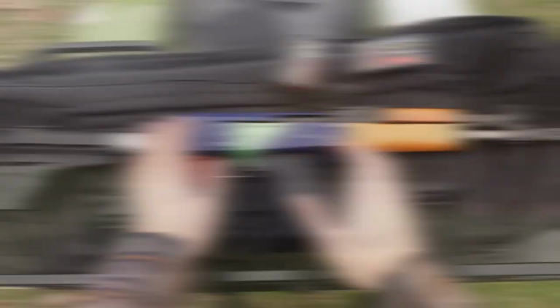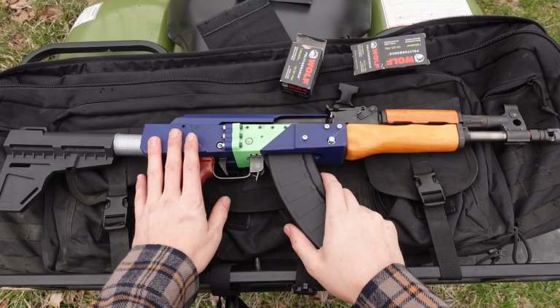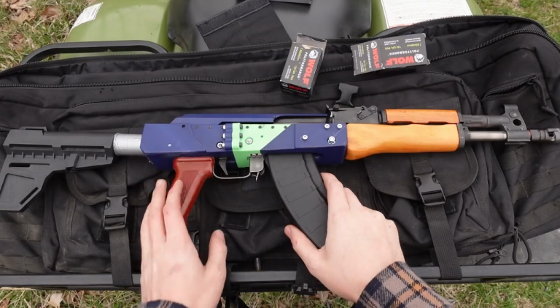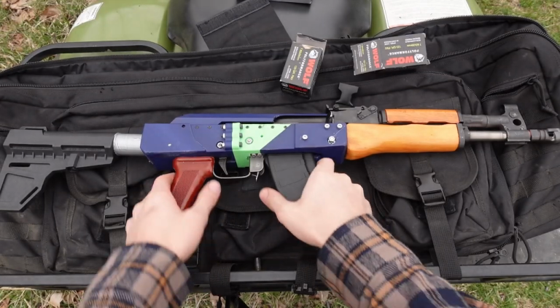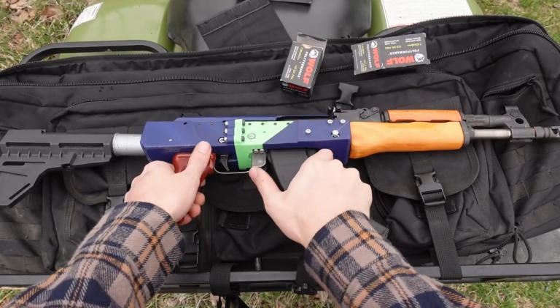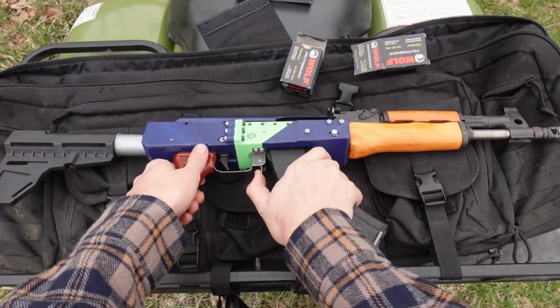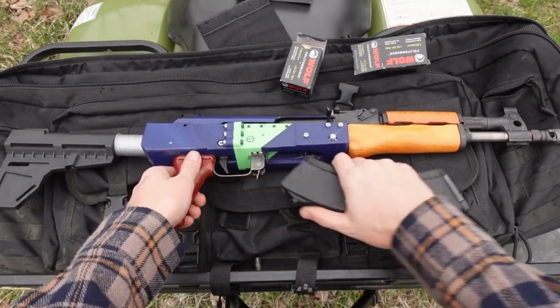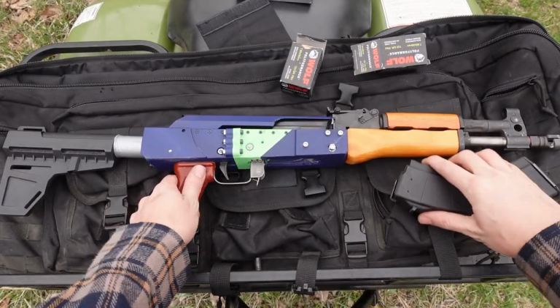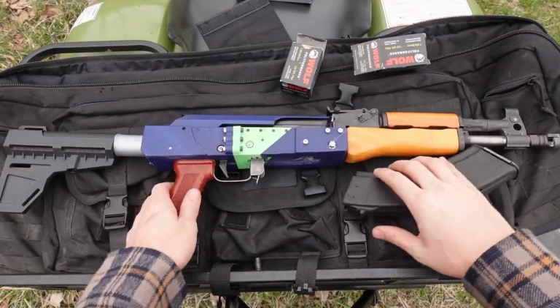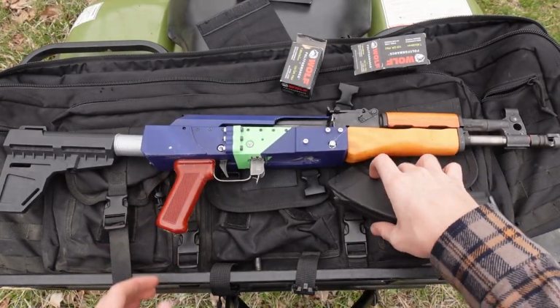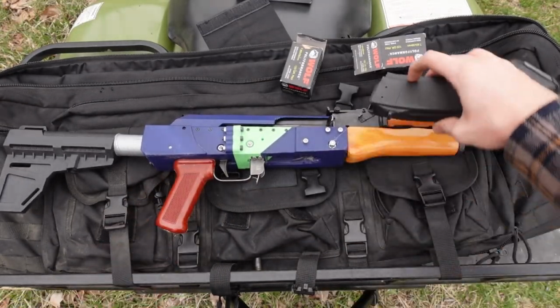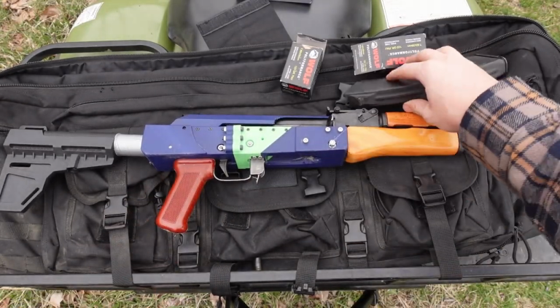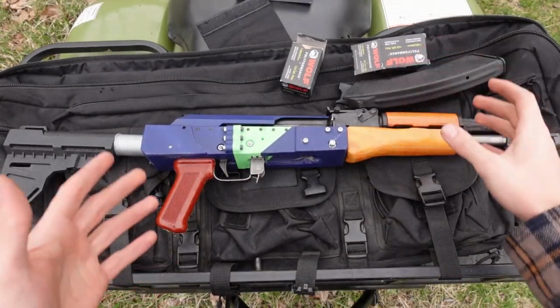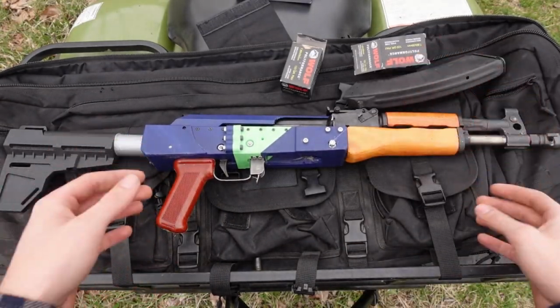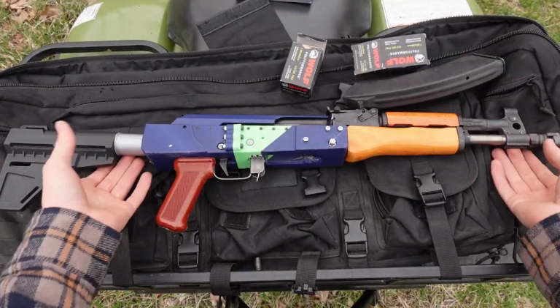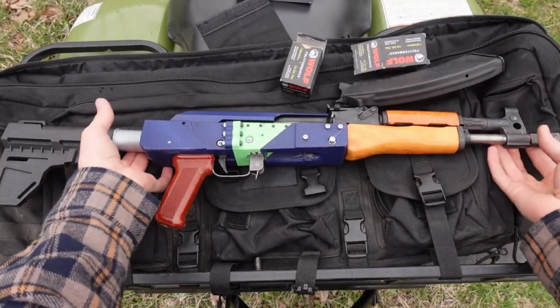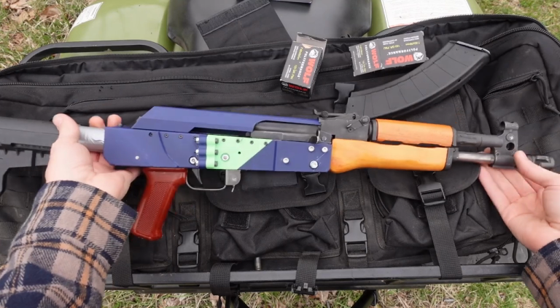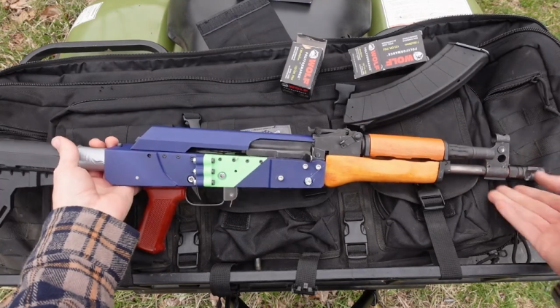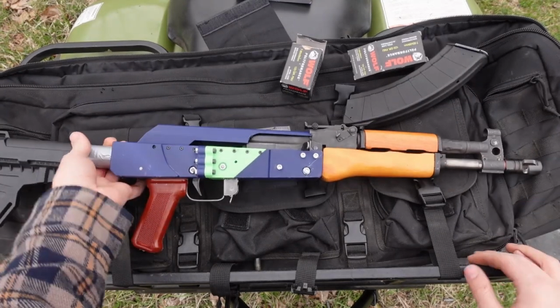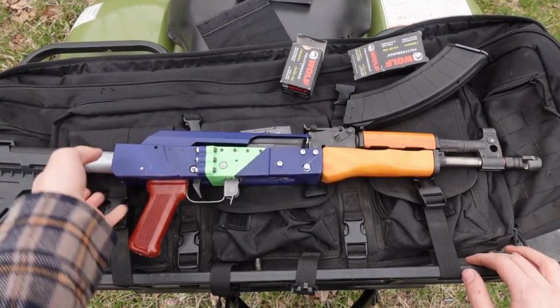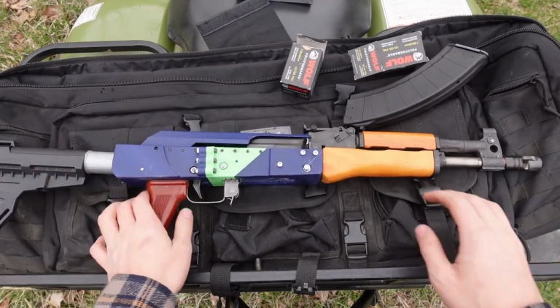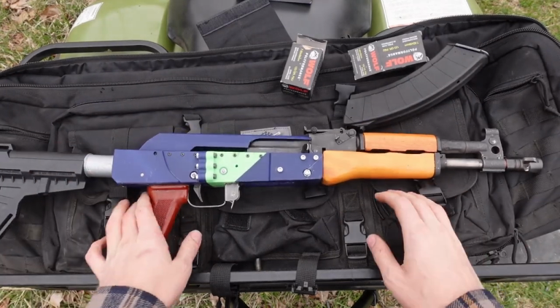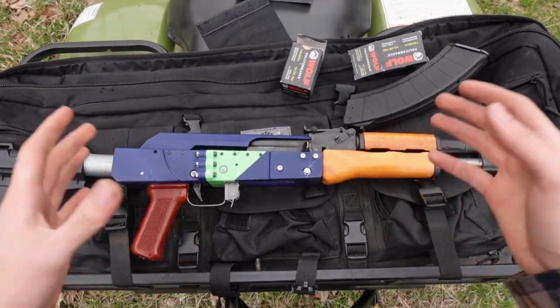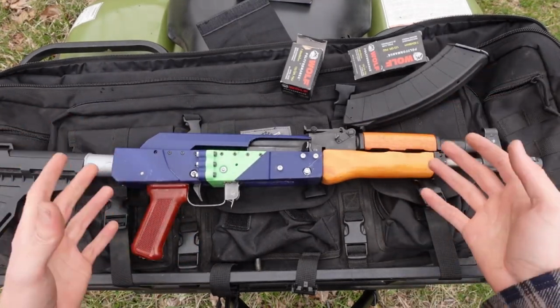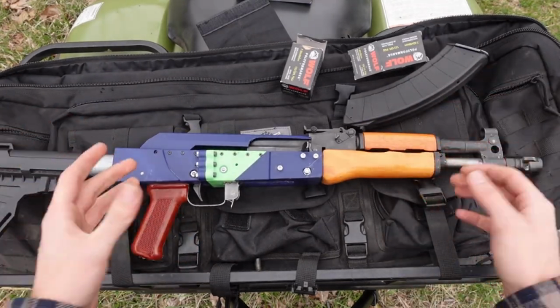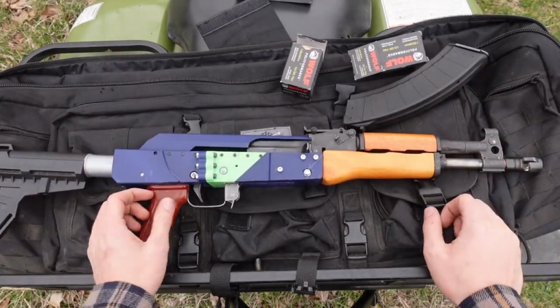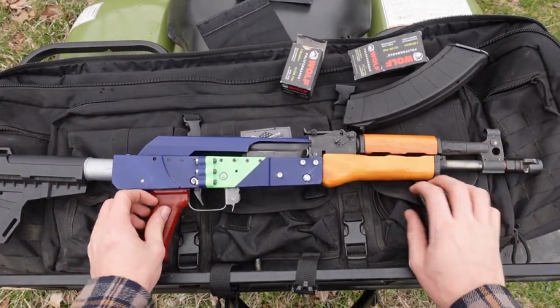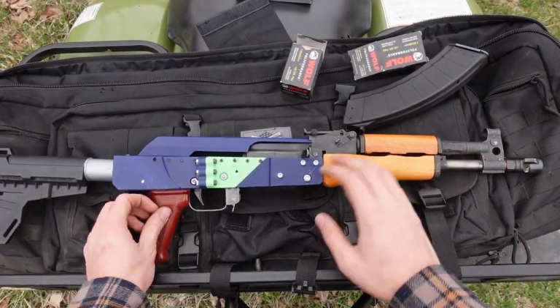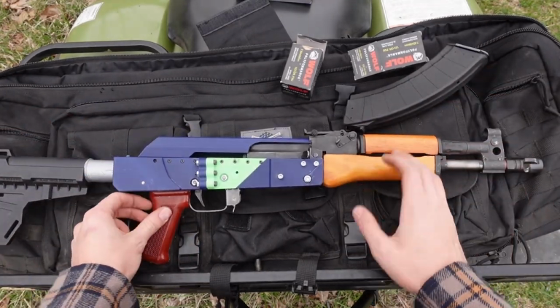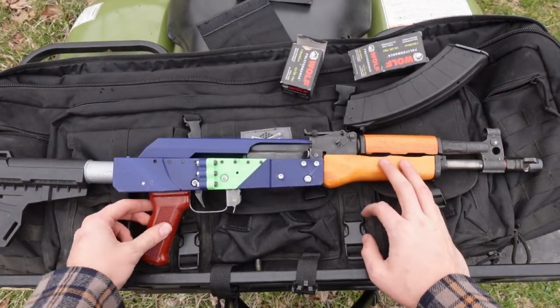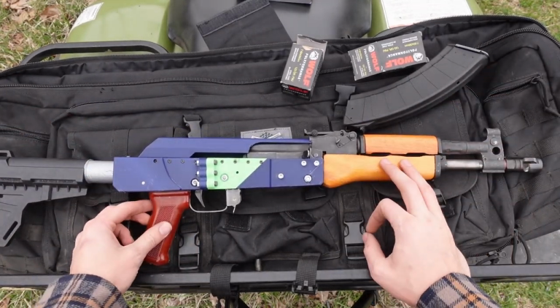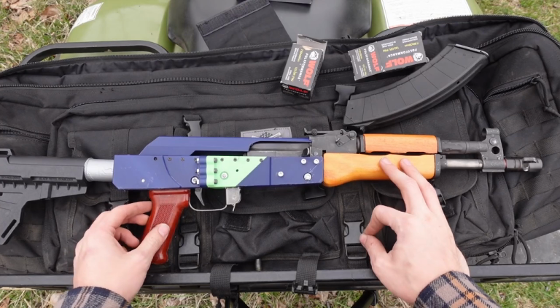There's several things that make the 3D printed Draco build interesting. First off — and I guess this is something that's true of all Dracos — is the fact that you can kind of tell that the shooter wasn't really meant to hit anything.